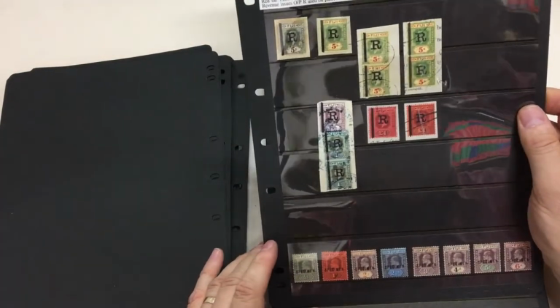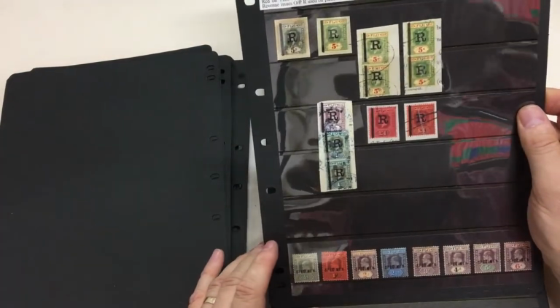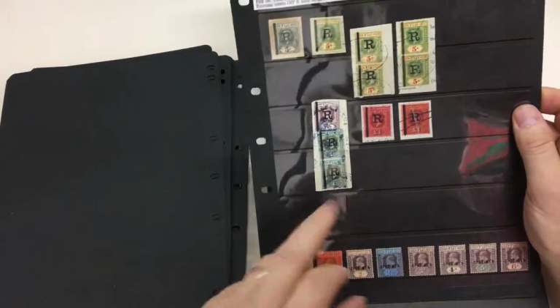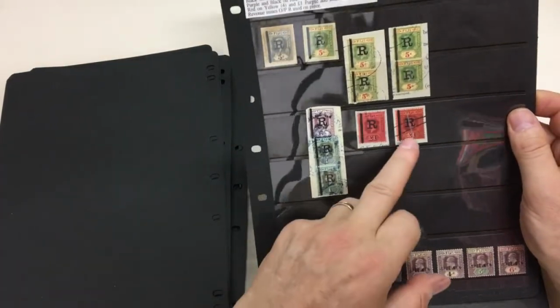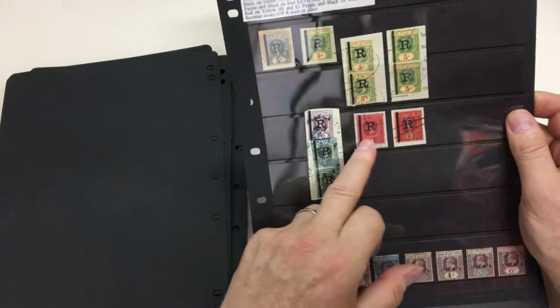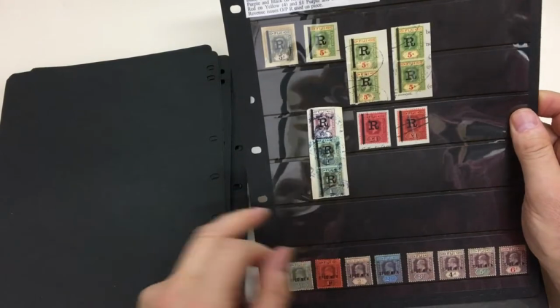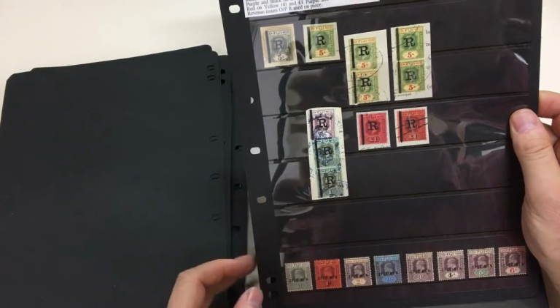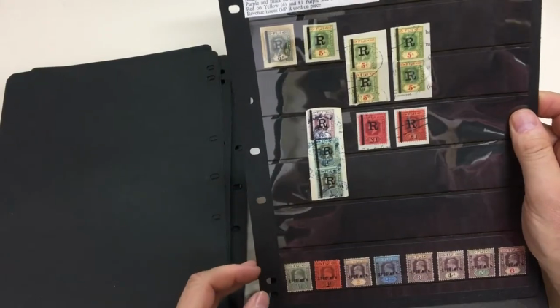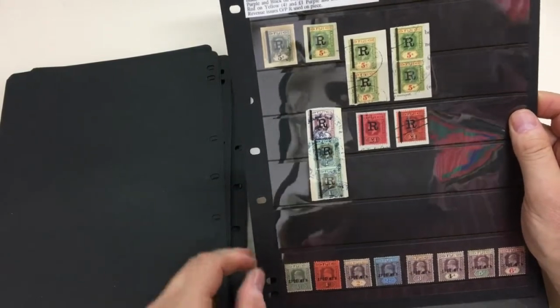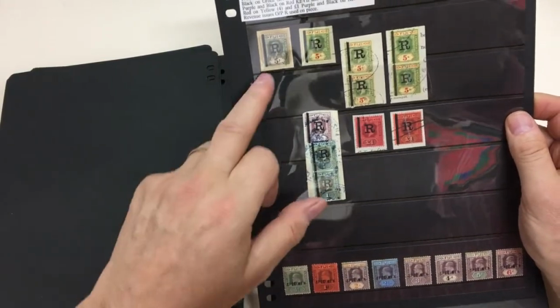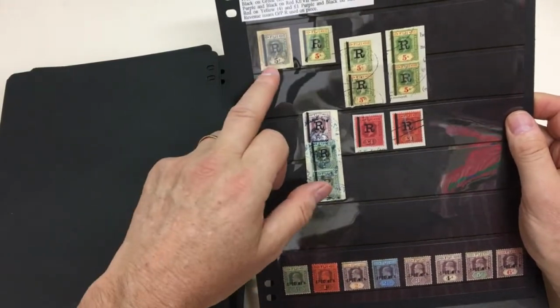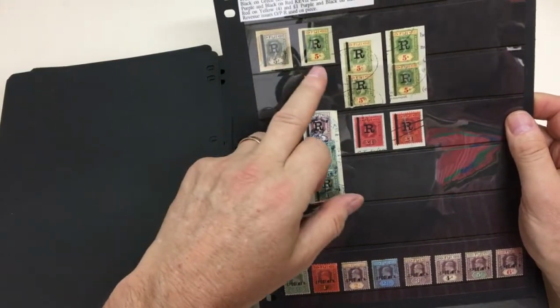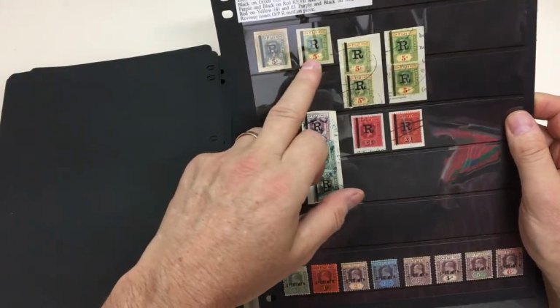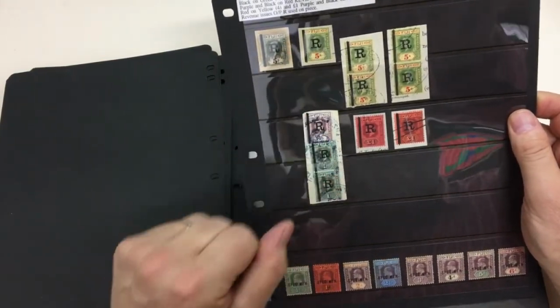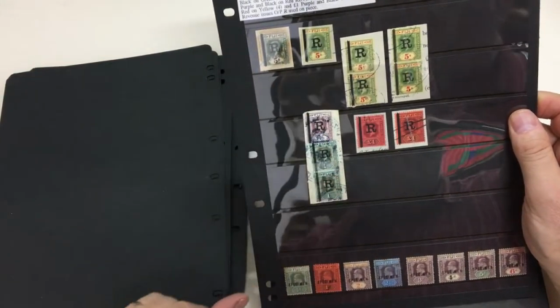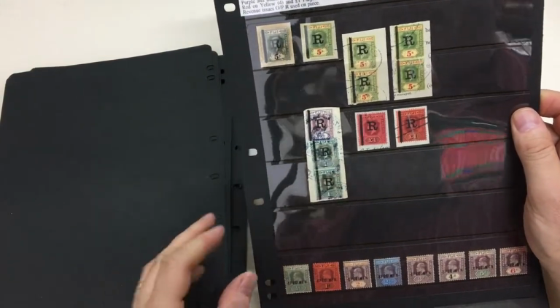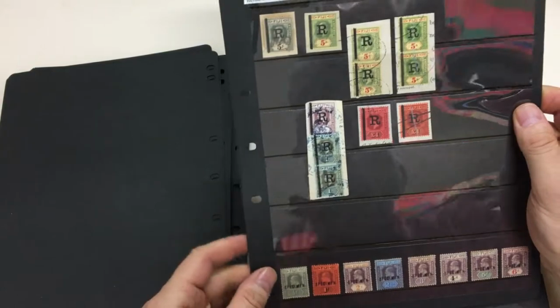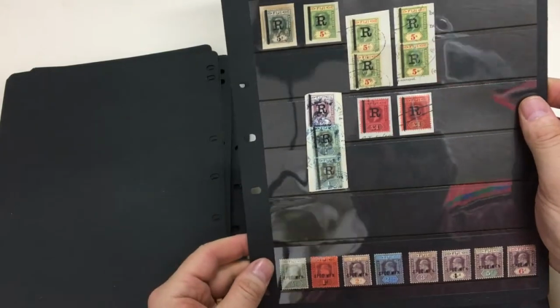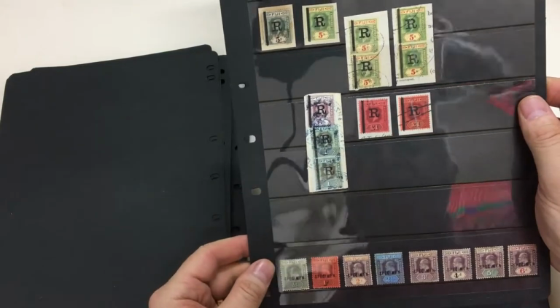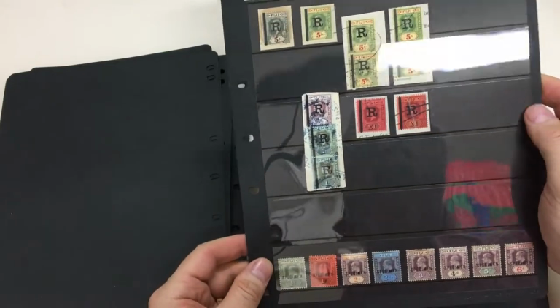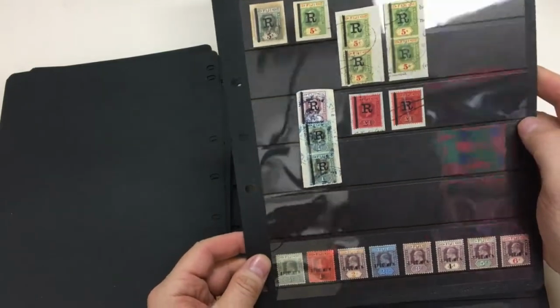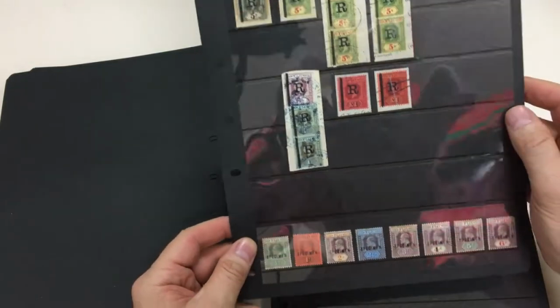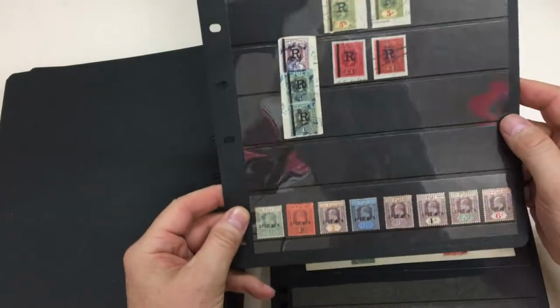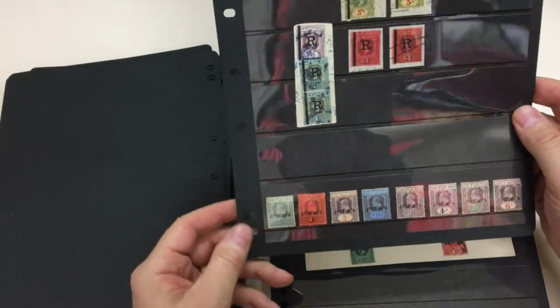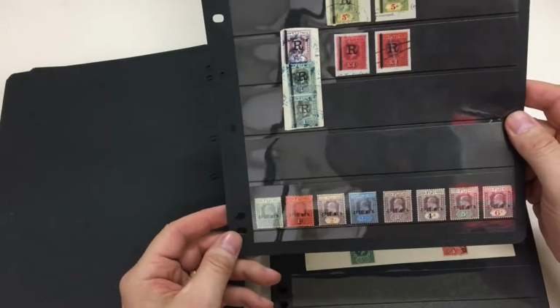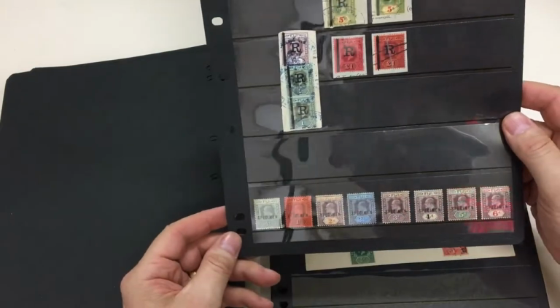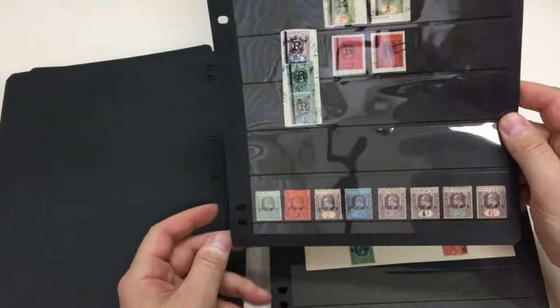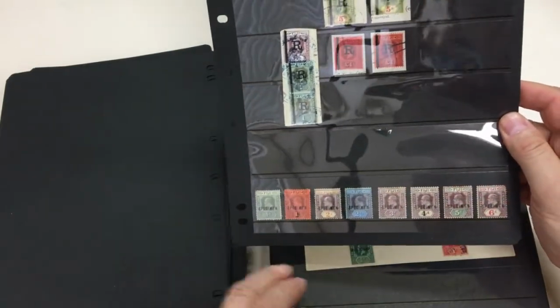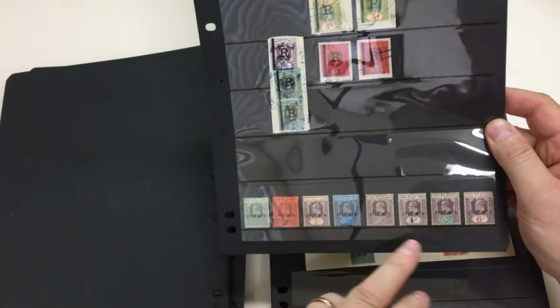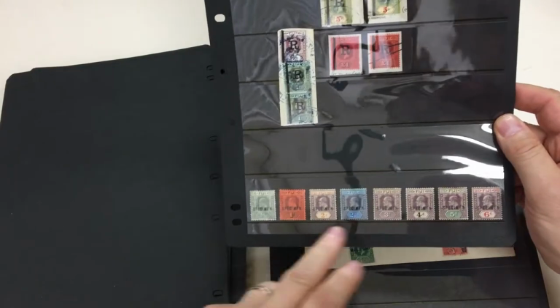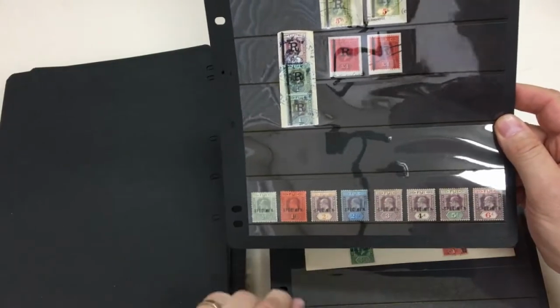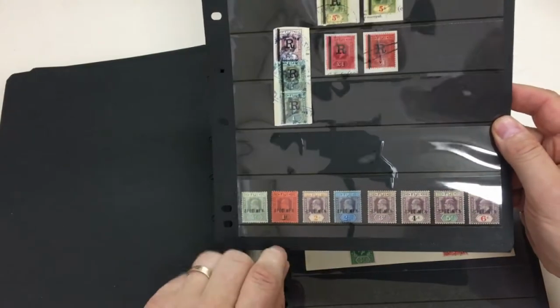Revenues — Edward Pound and George Five Pound. Edward Five Bob. They're quite scarce, even though they're not the high values, which are rare.